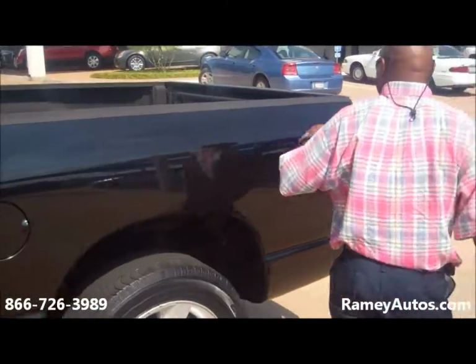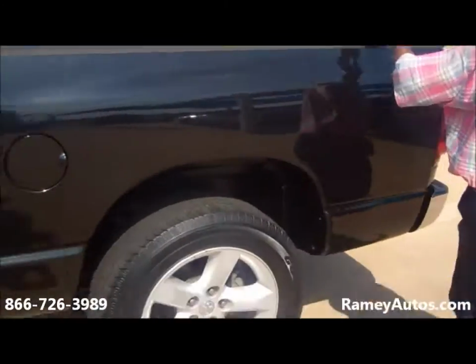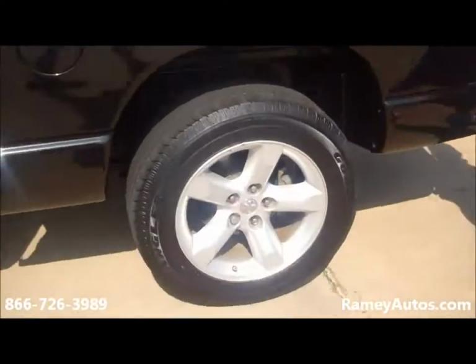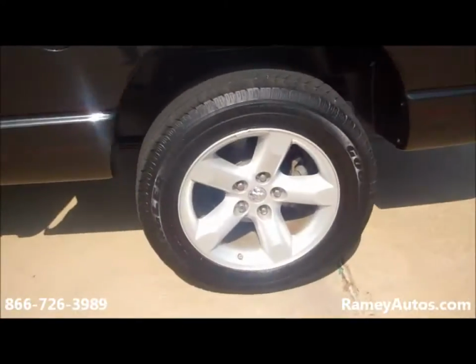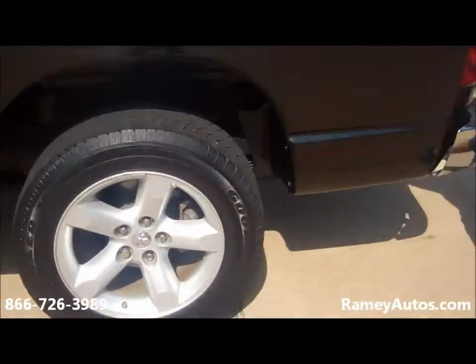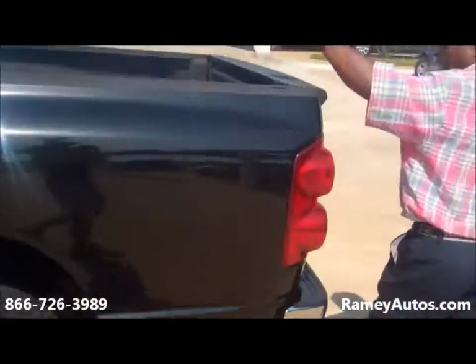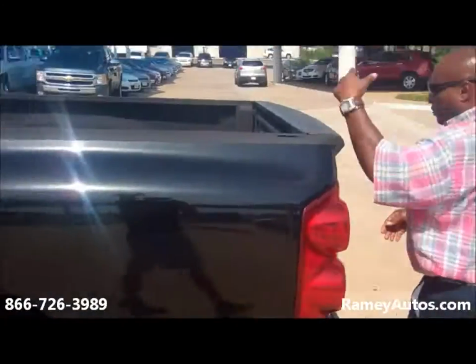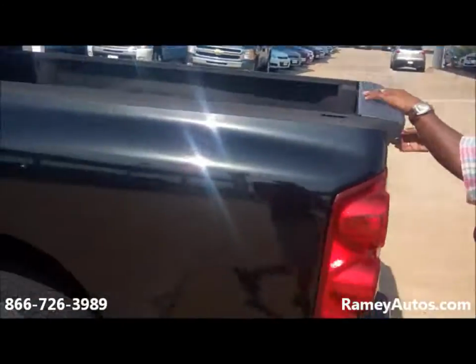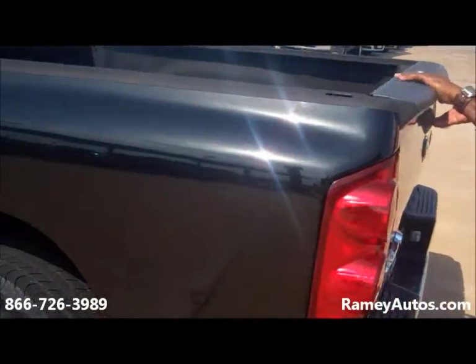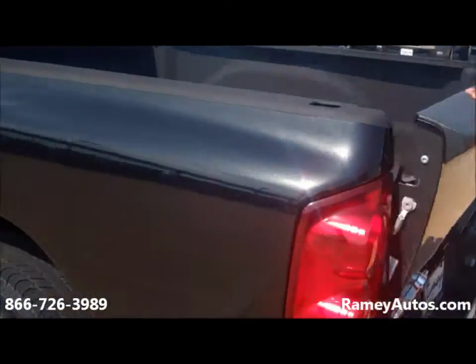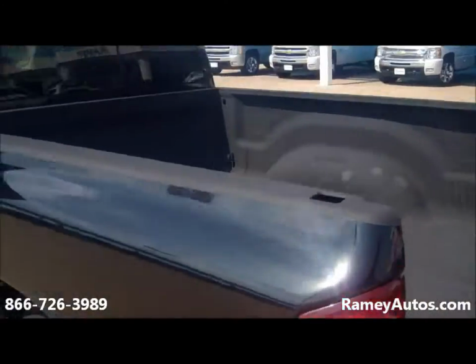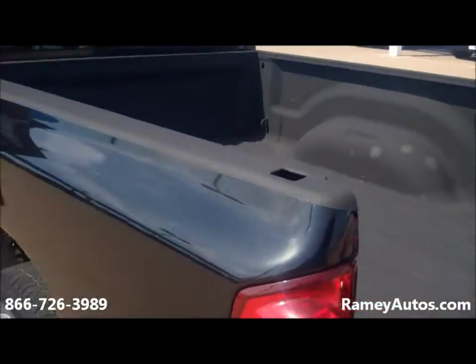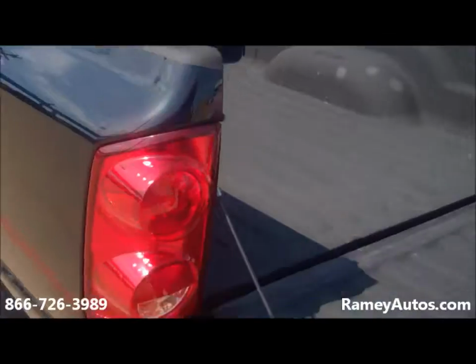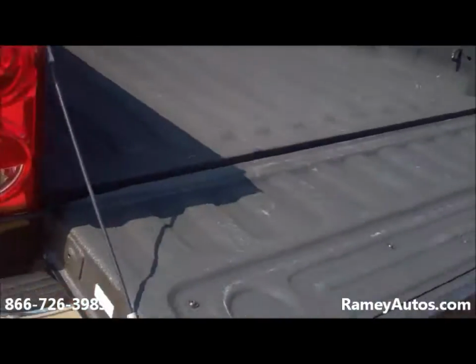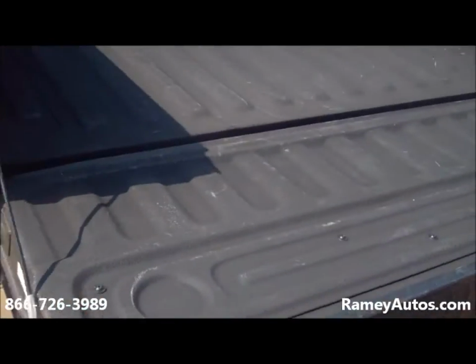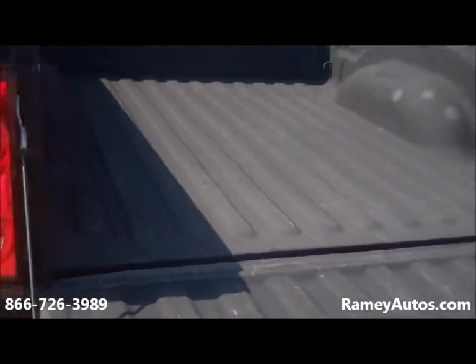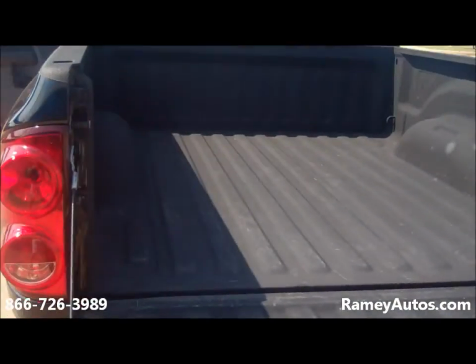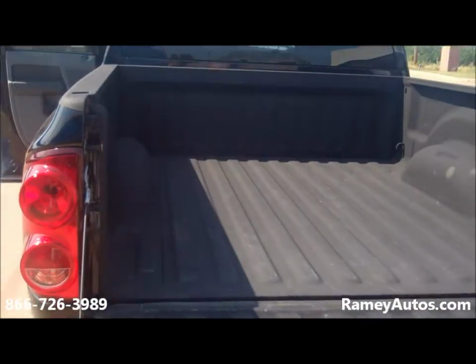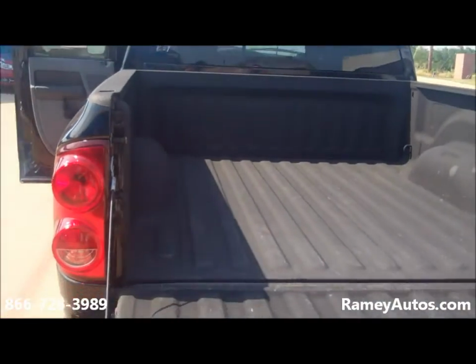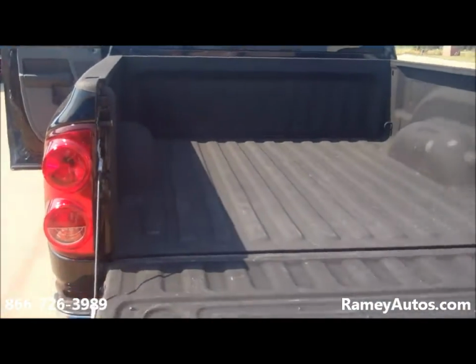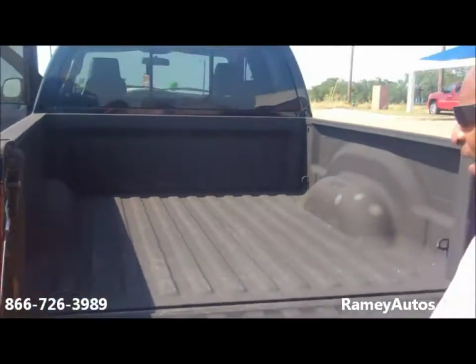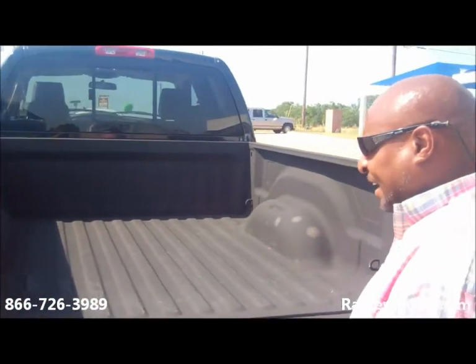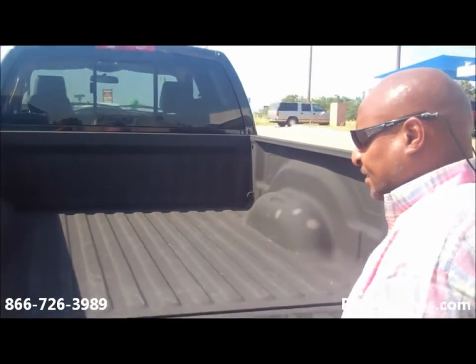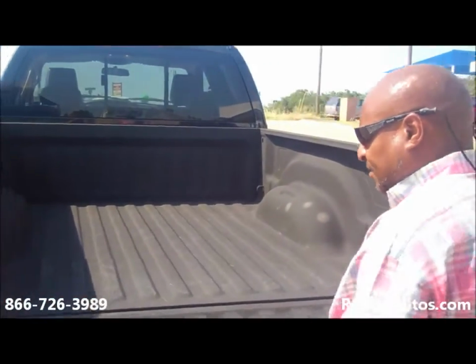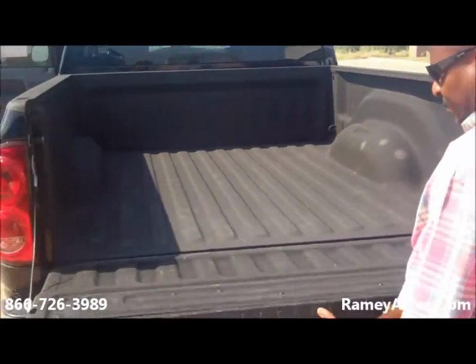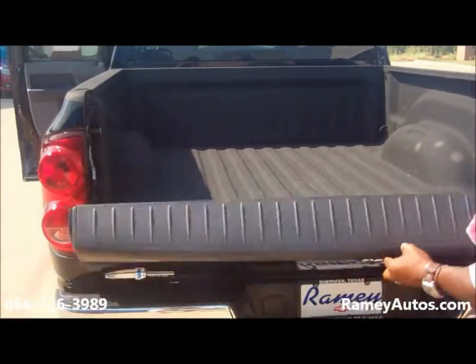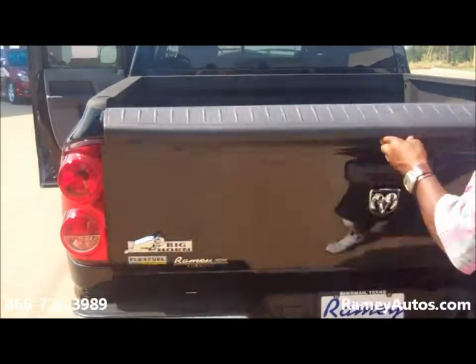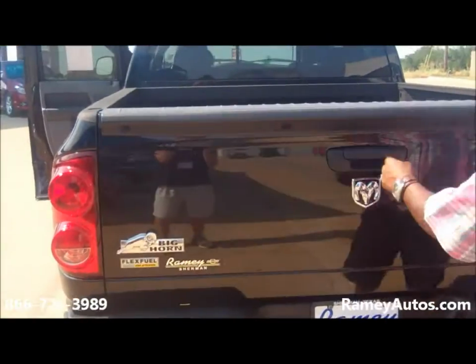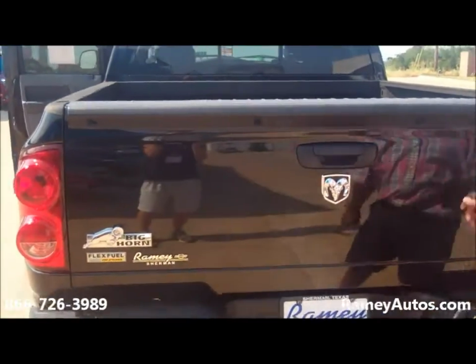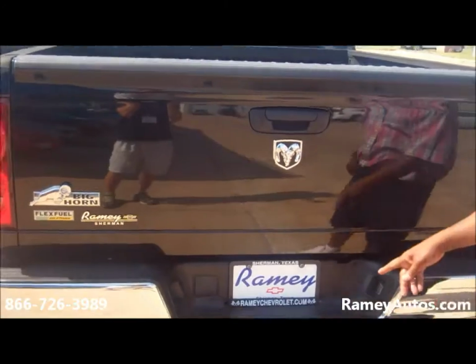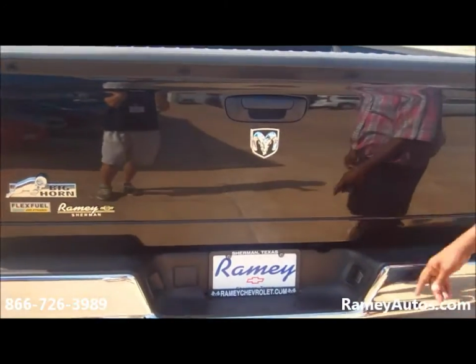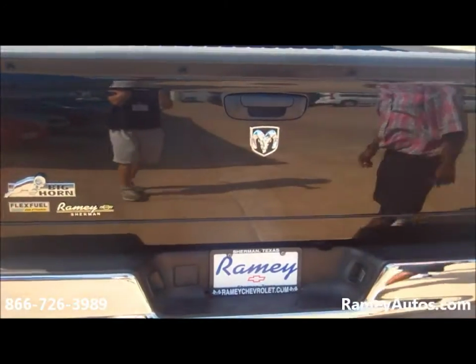Spray-in bed liner by Lennox. Has a tow package here.